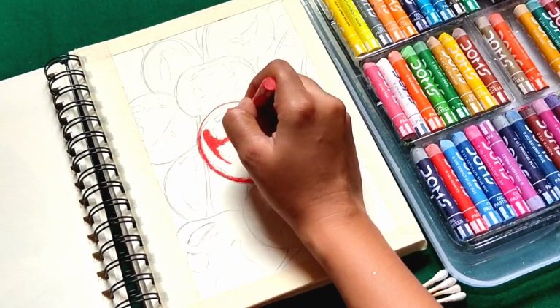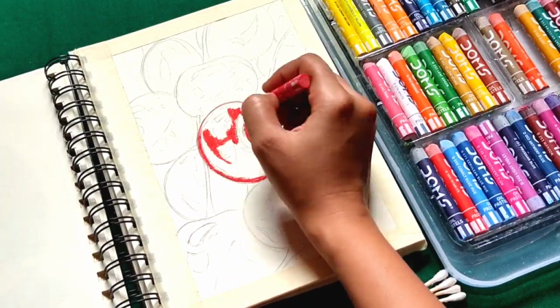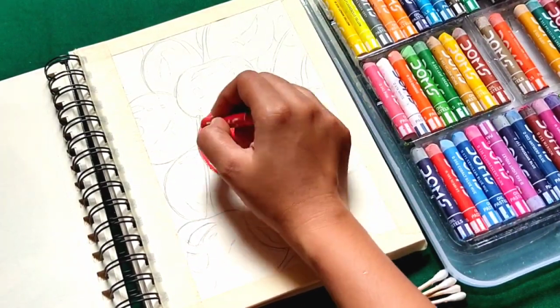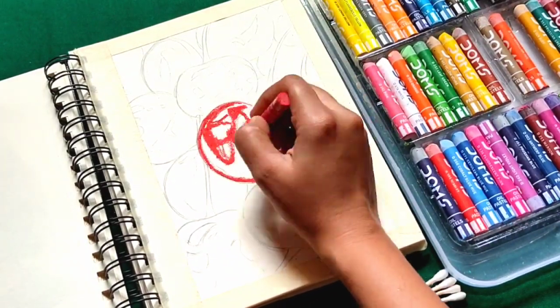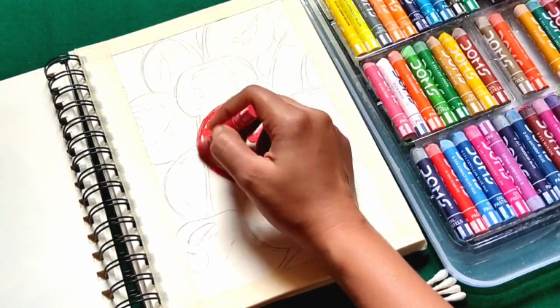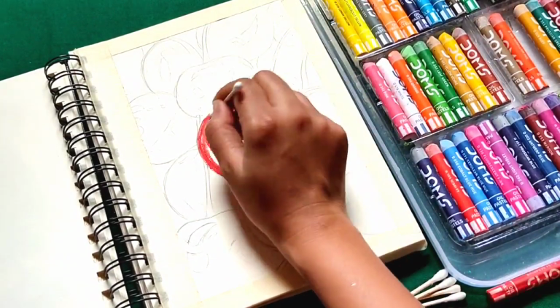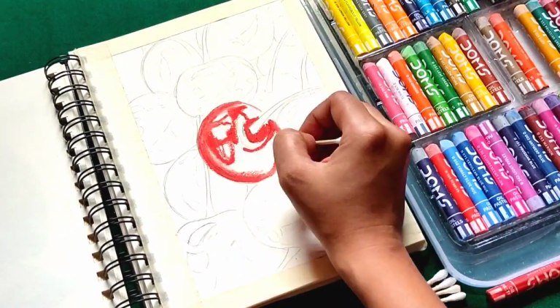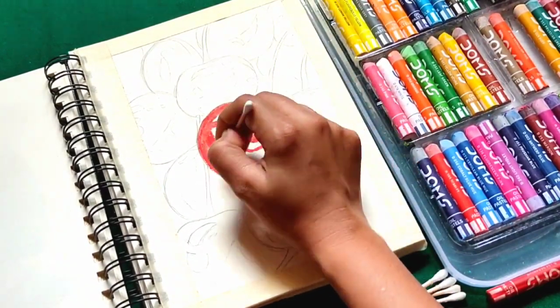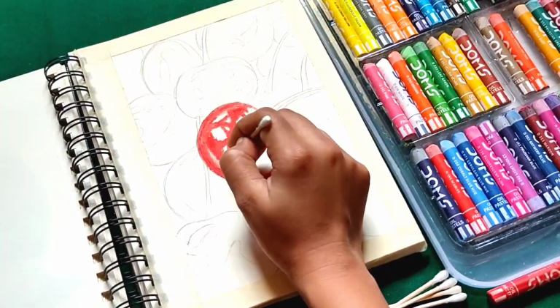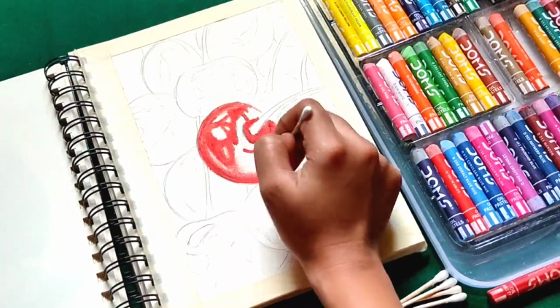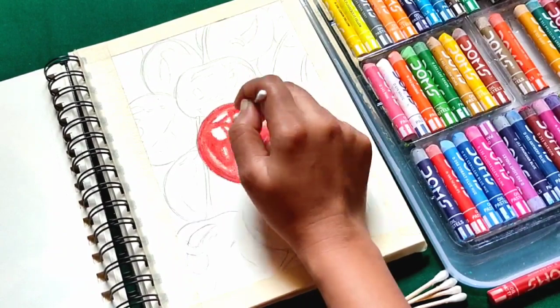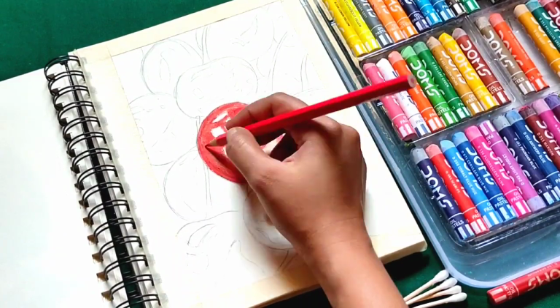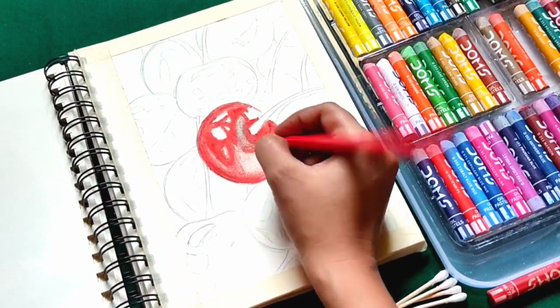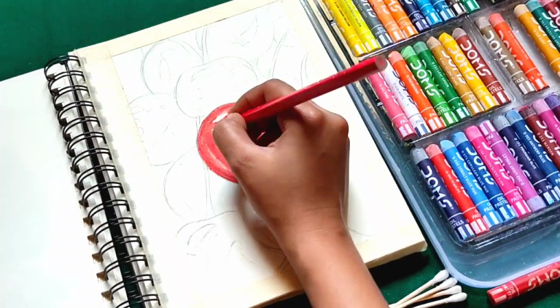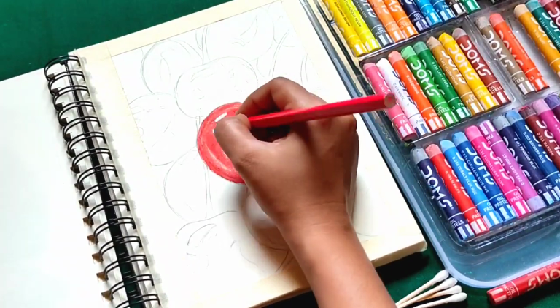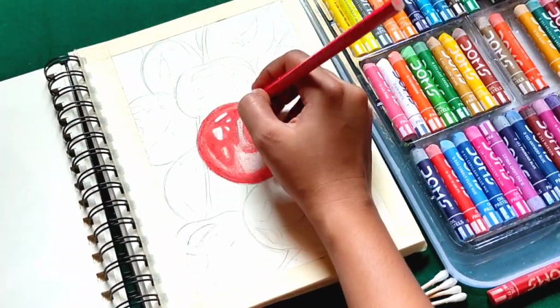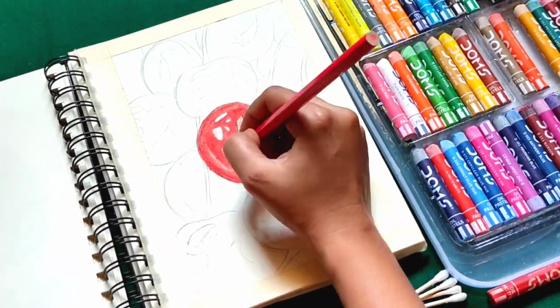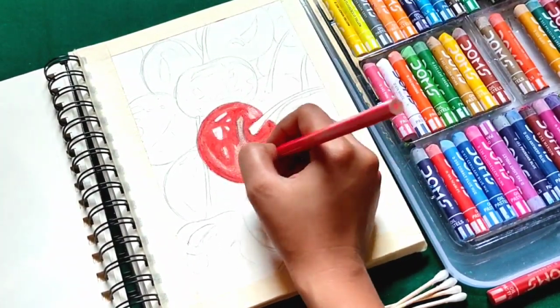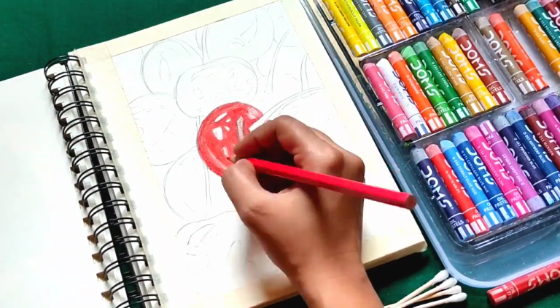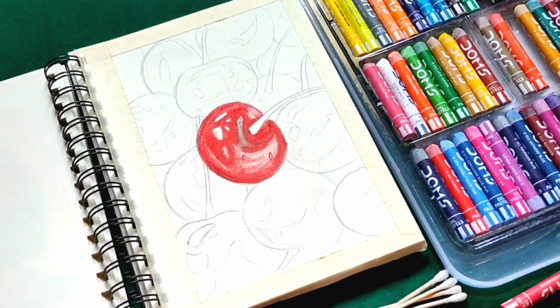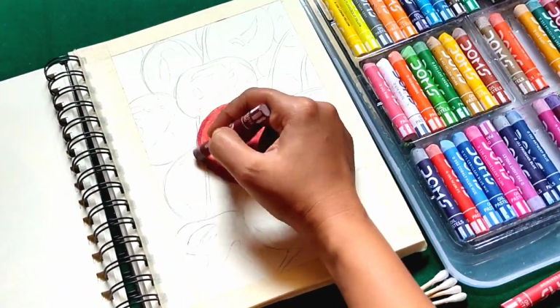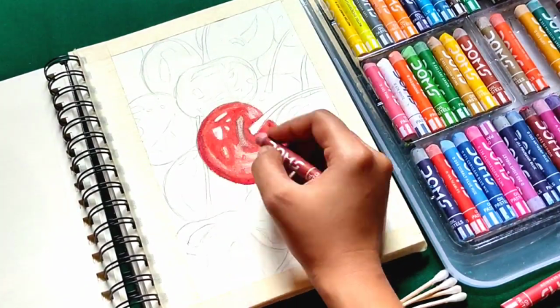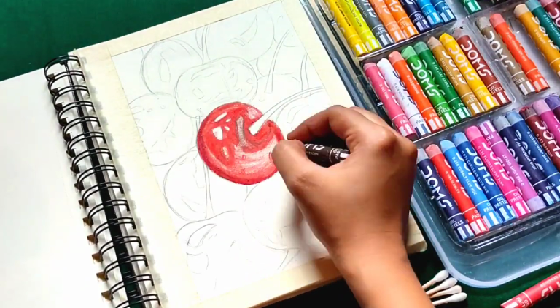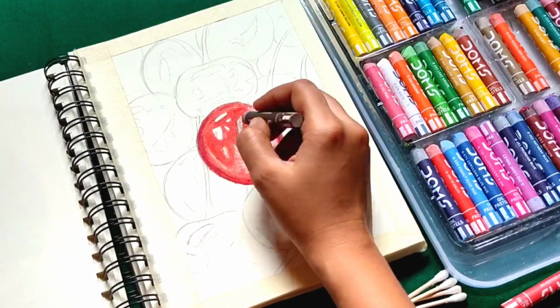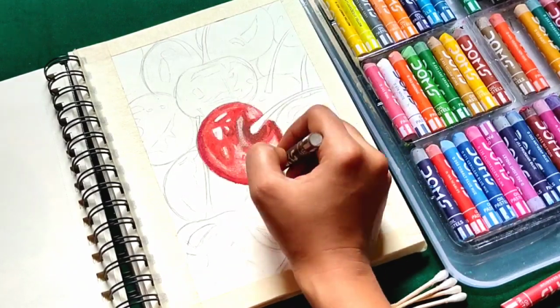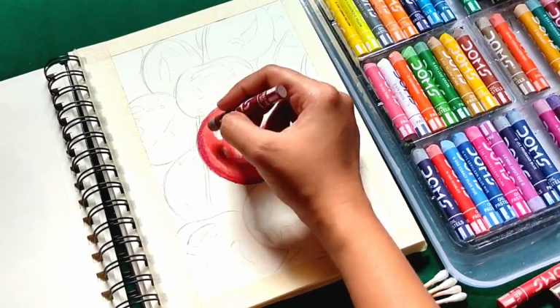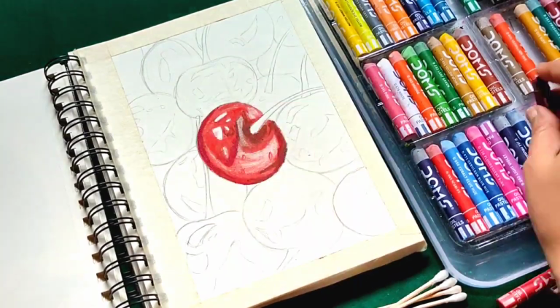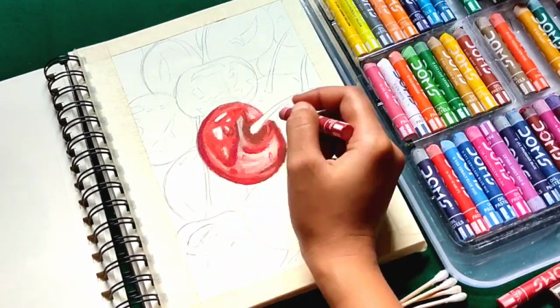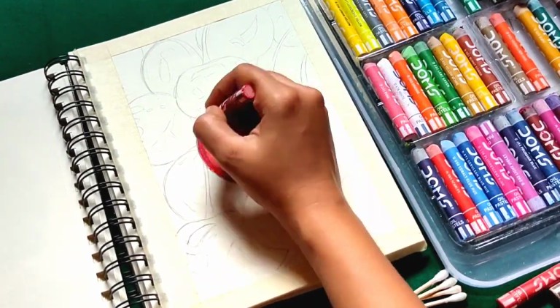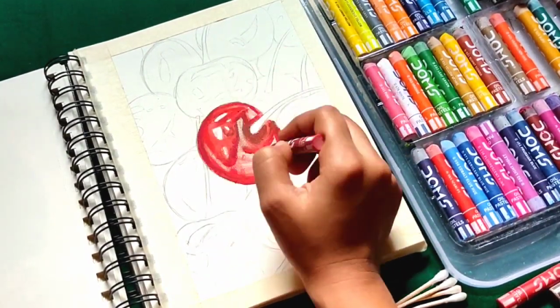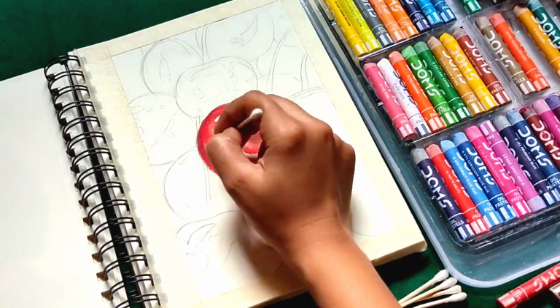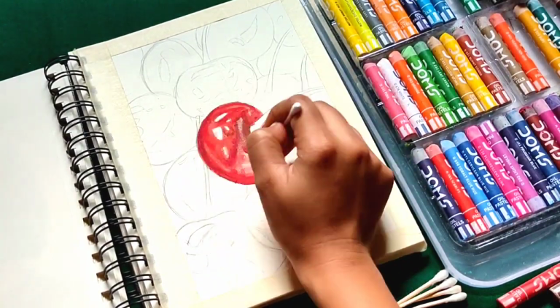So here I'm using Domes color pencils and Domes oil pastel colors. If you want to know the names of the equipment, you can go to the description — I have mentioned all the names there.